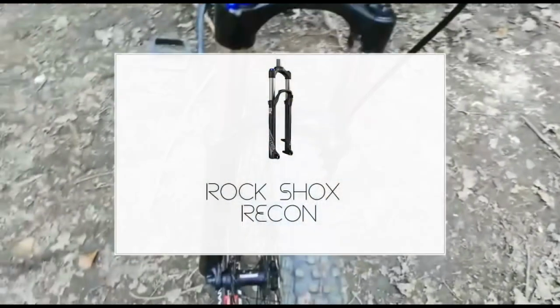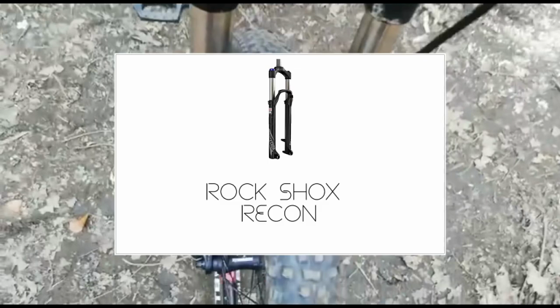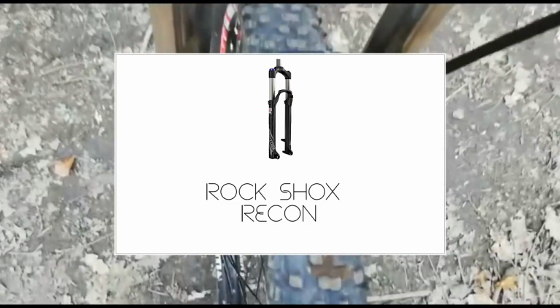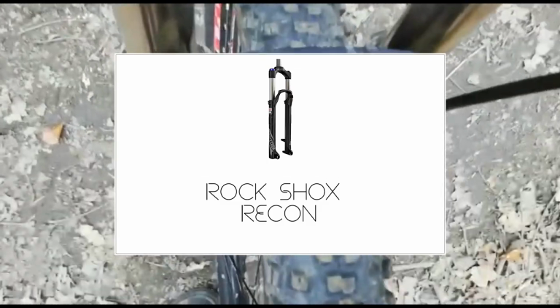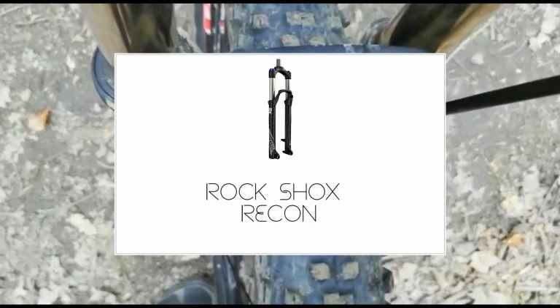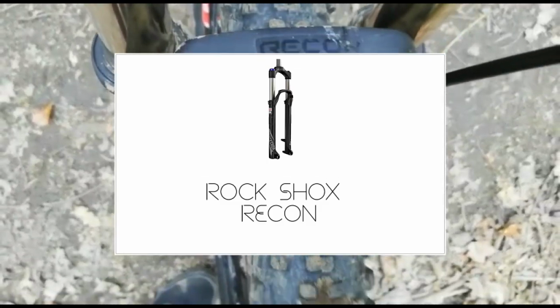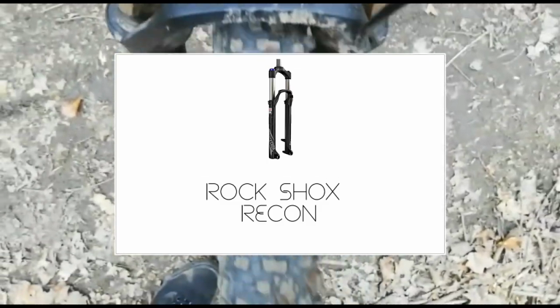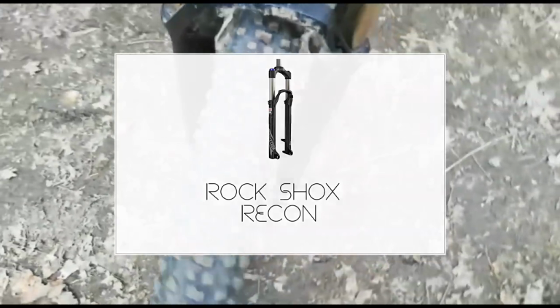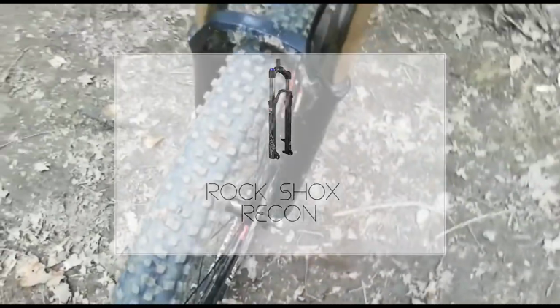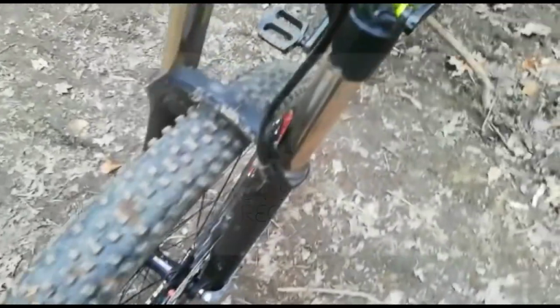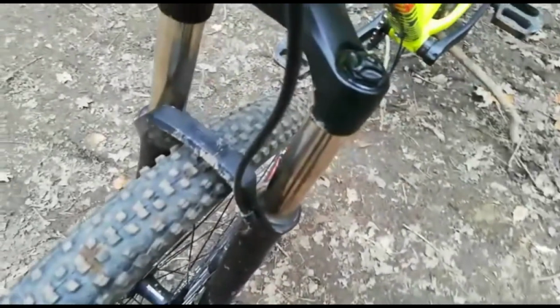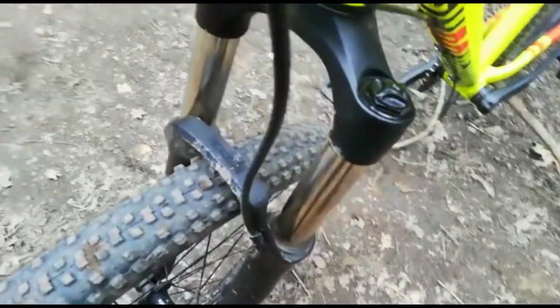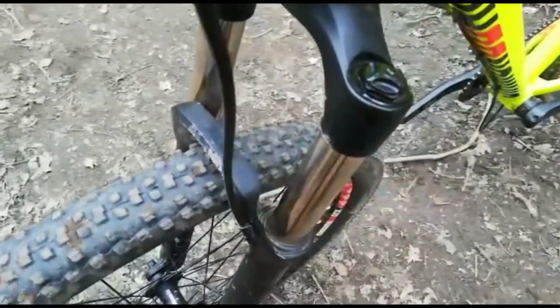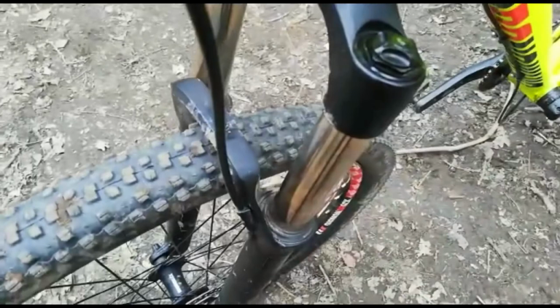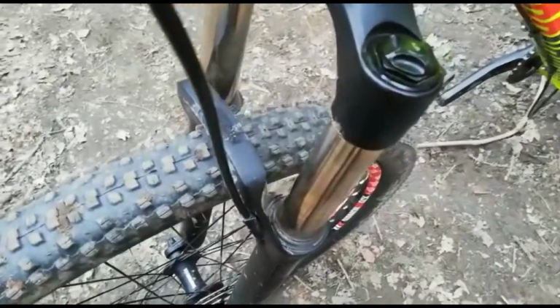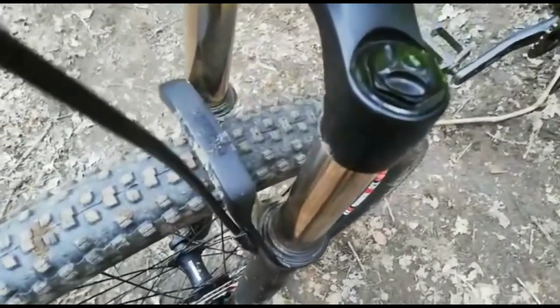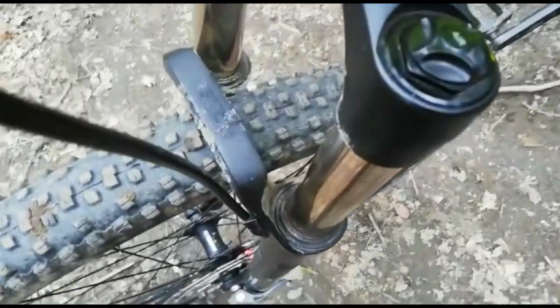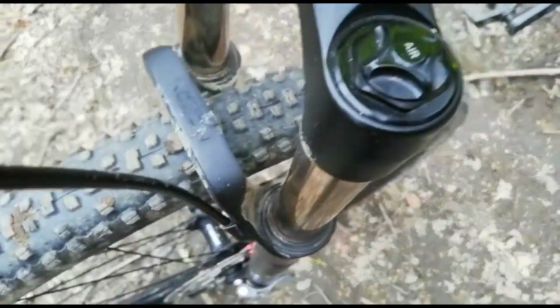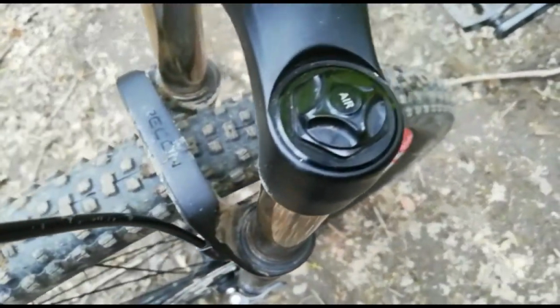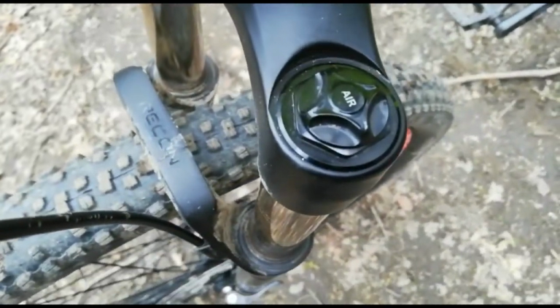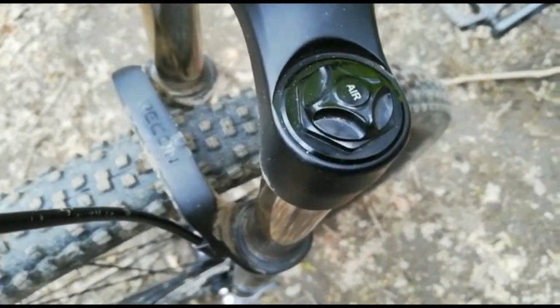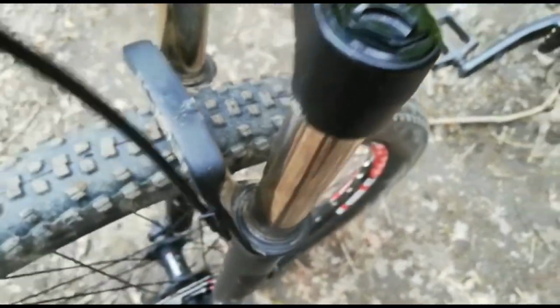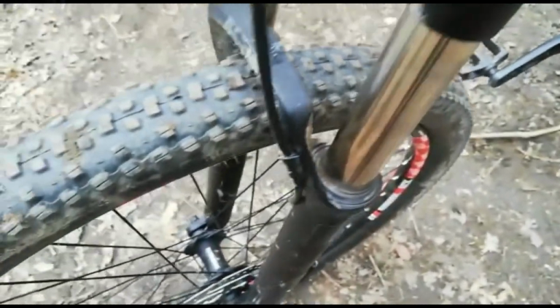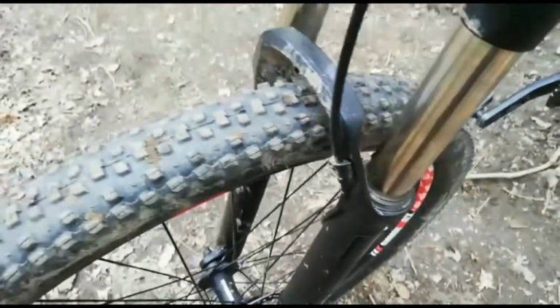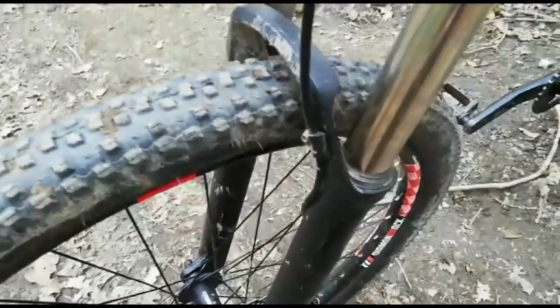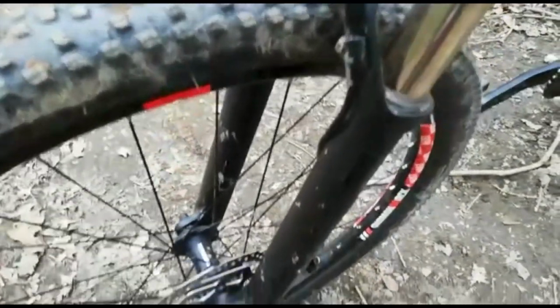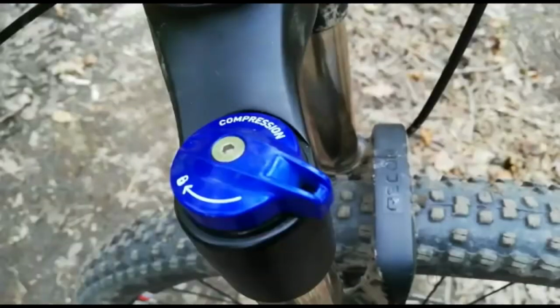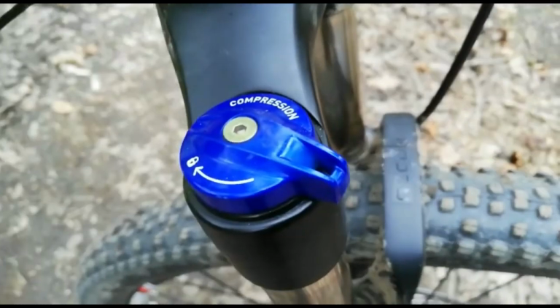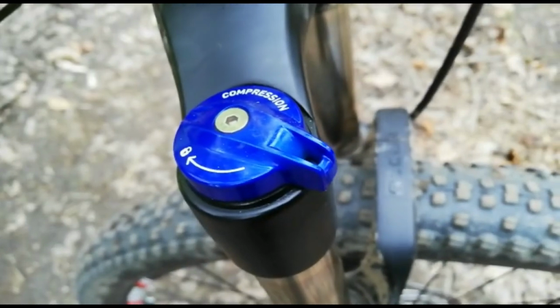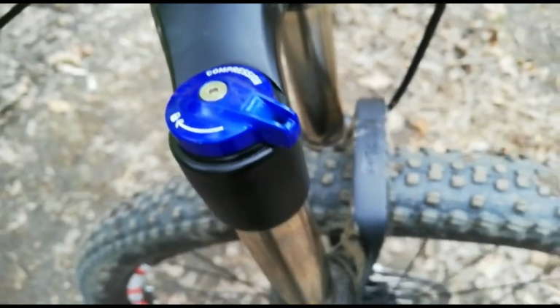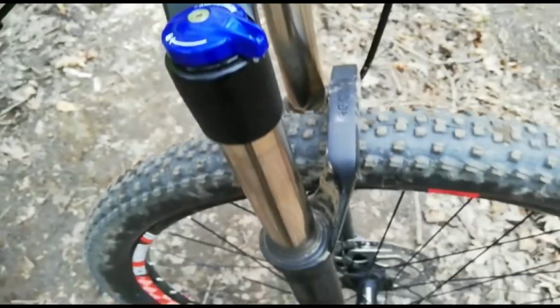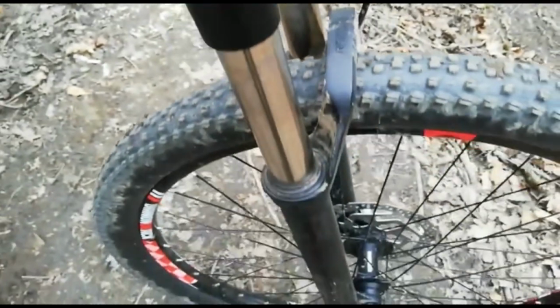The fork on my bike is a RockShox Recon, which is a solo air fork. It has 120mm of travel which is on the smaller side but okay for doing jumps and other trail riding. The fork is great for beginners and any entry-level trail bike.